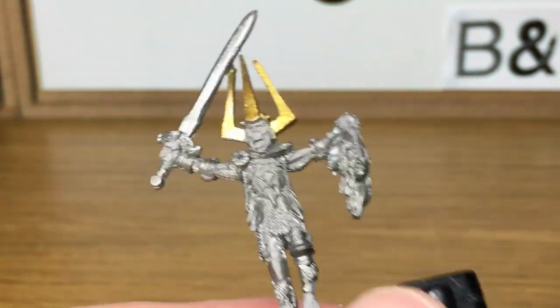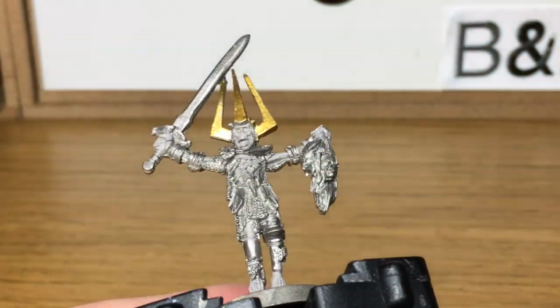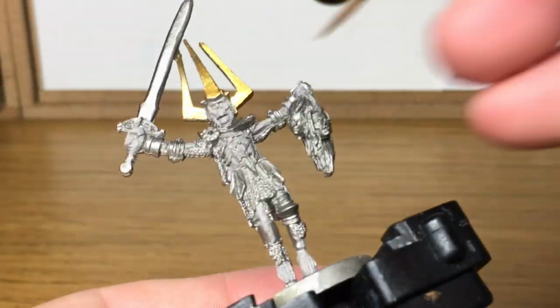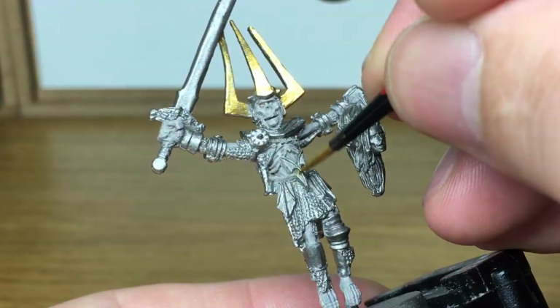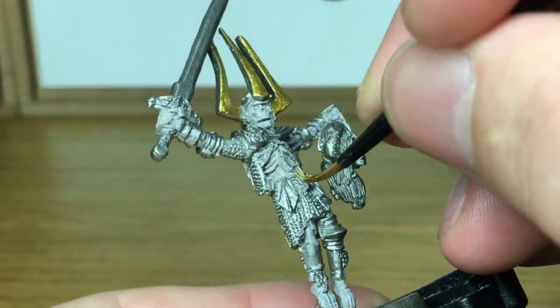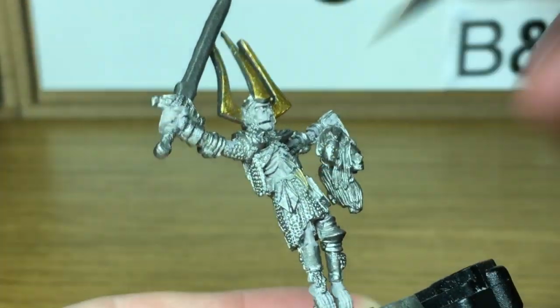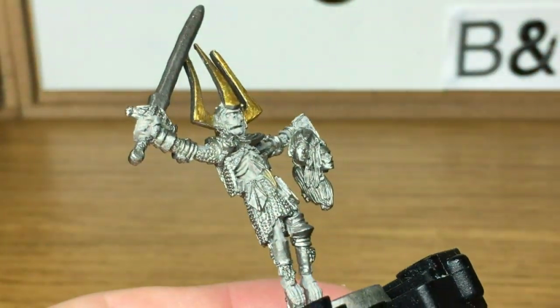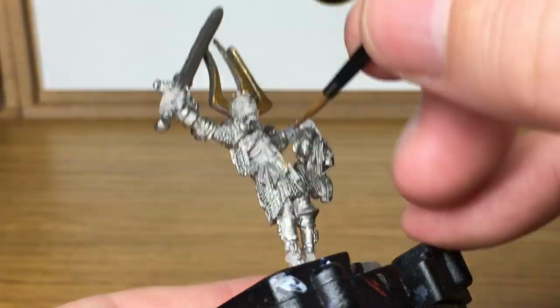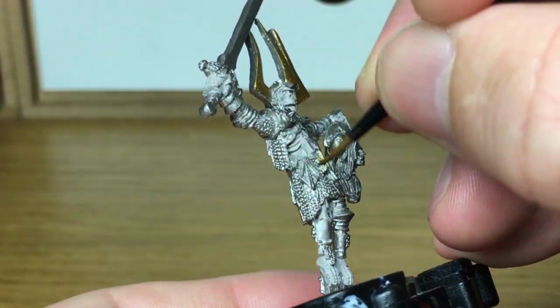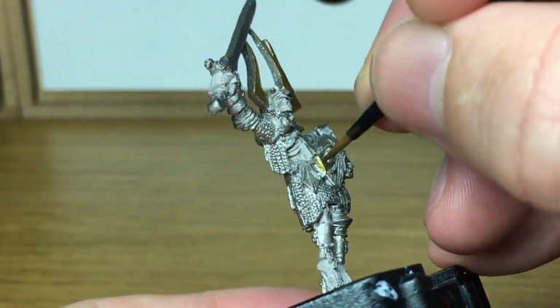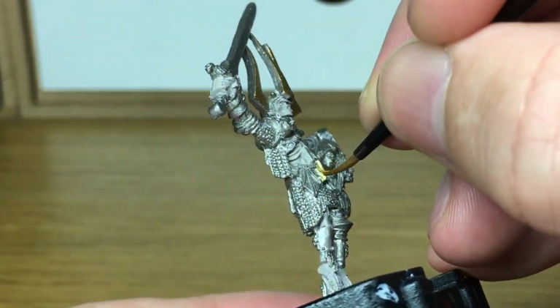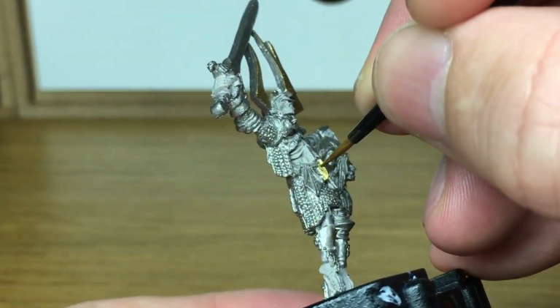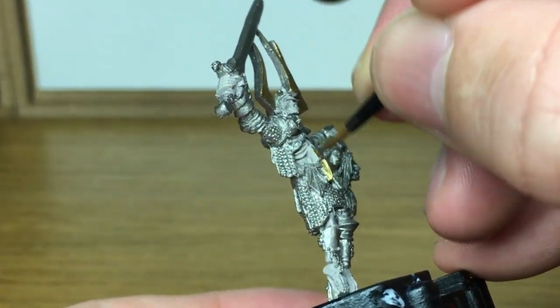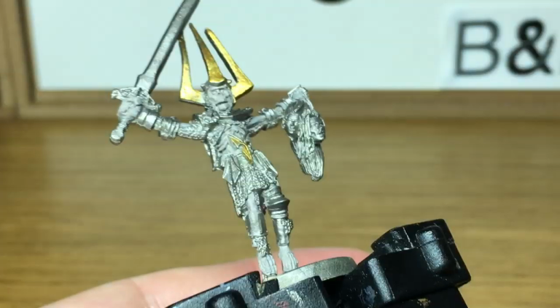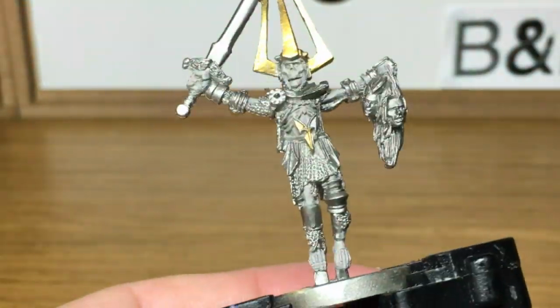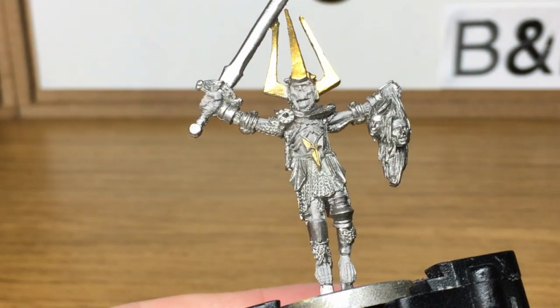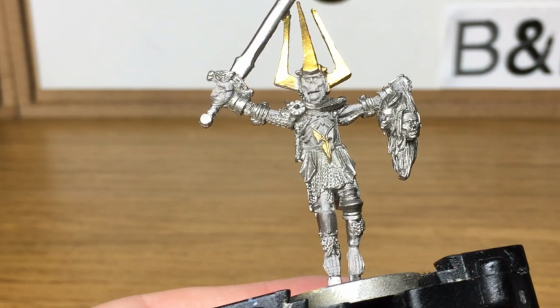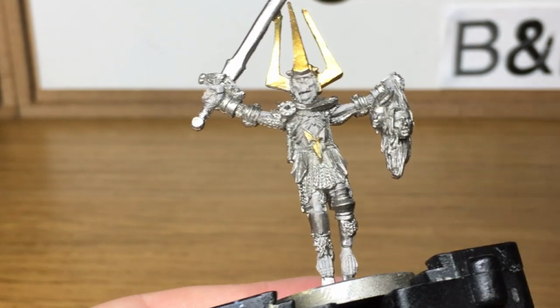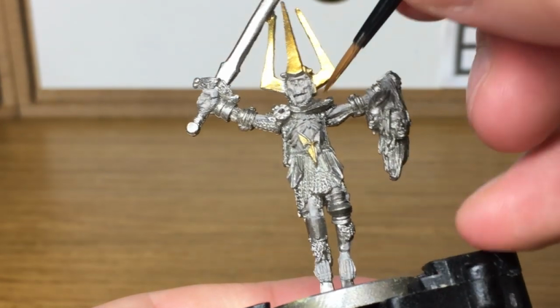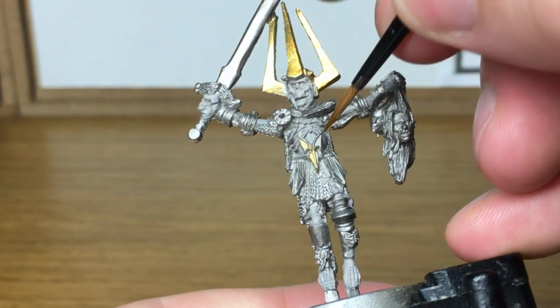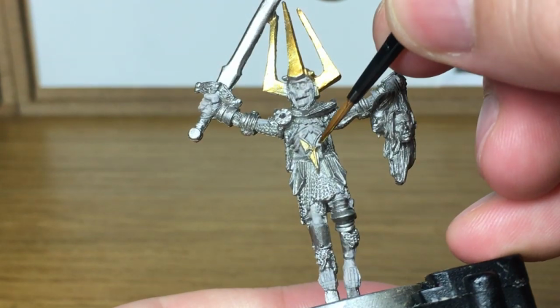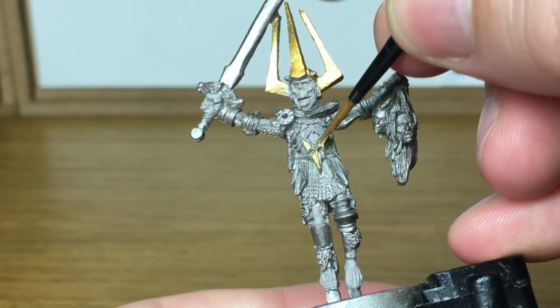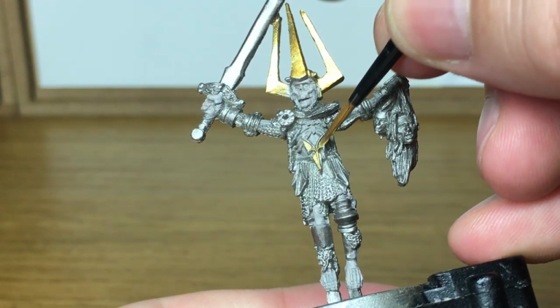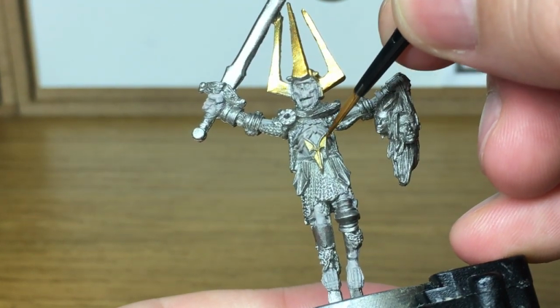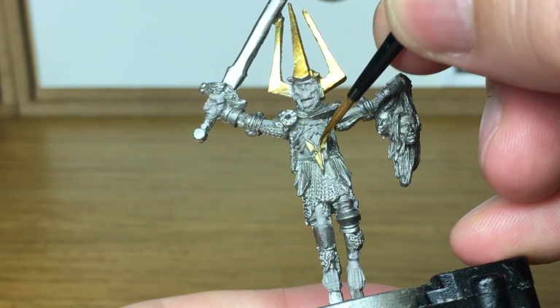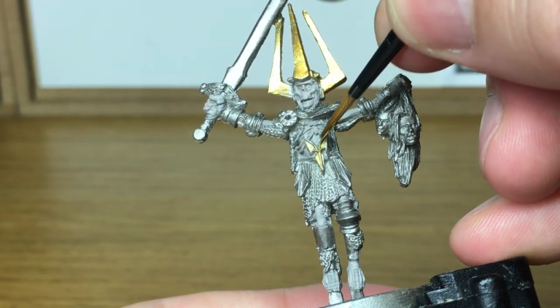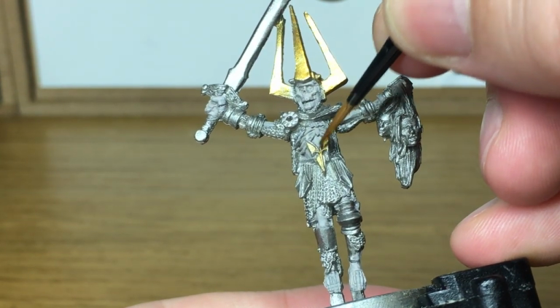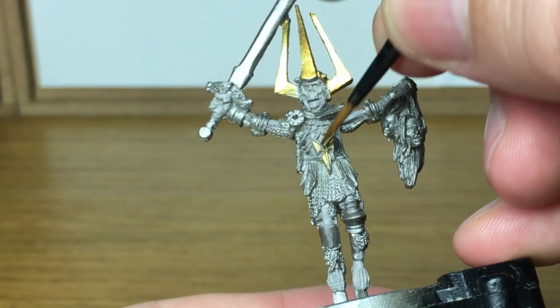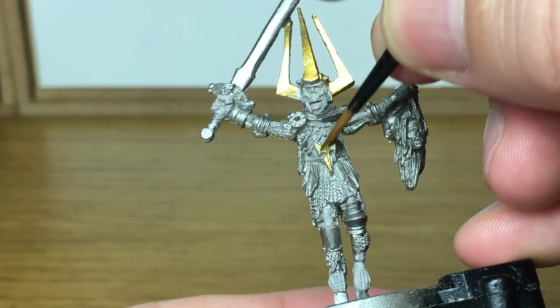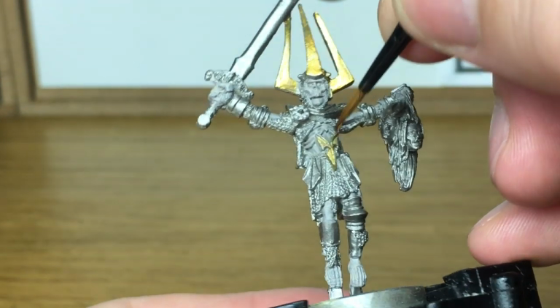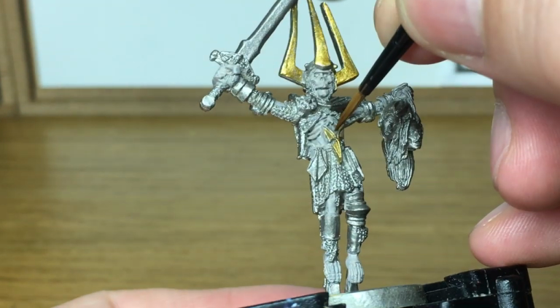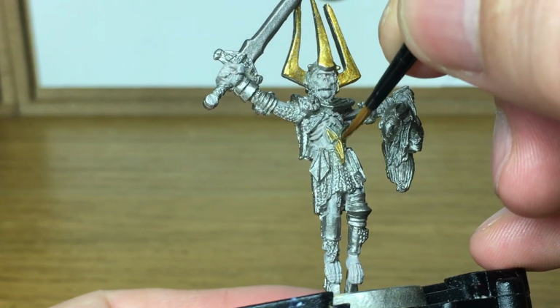Now there are some great details on the Heresy Miniatures. I particularly like the sculpting on the heads. You'll see them when they're painted up a bit later on. They are really, really good.